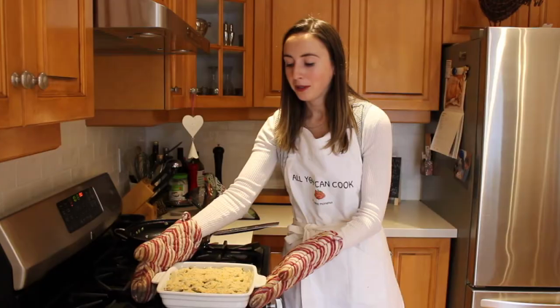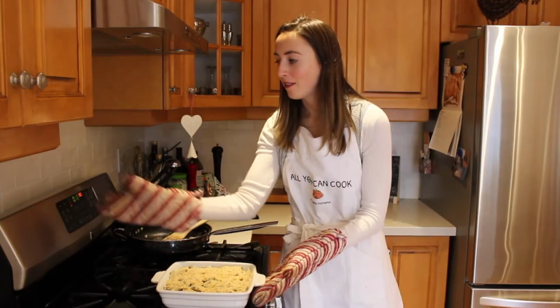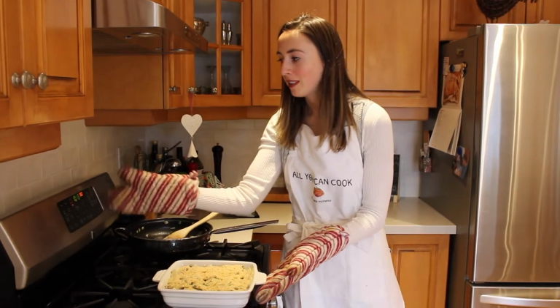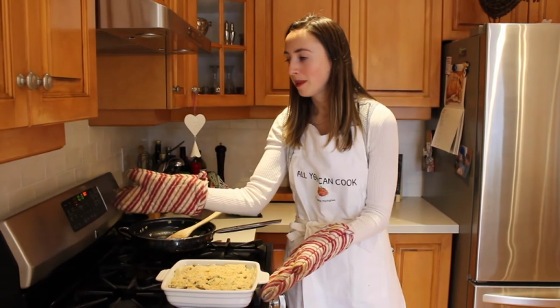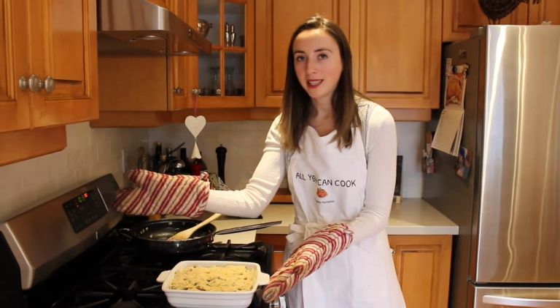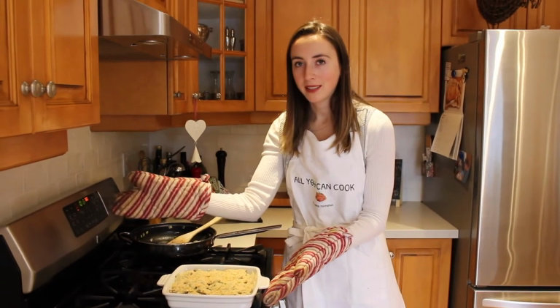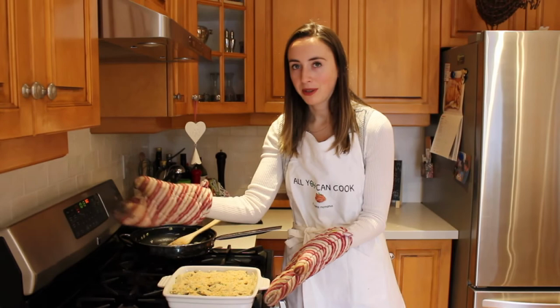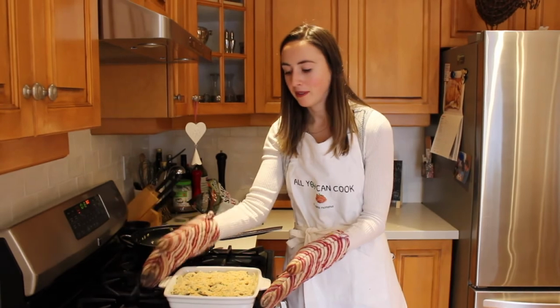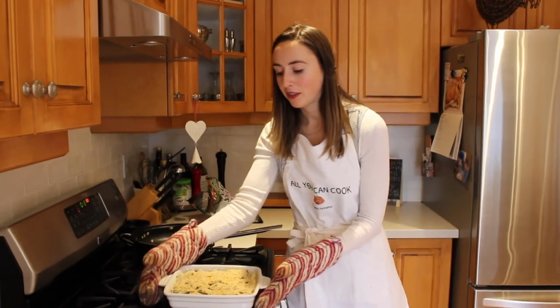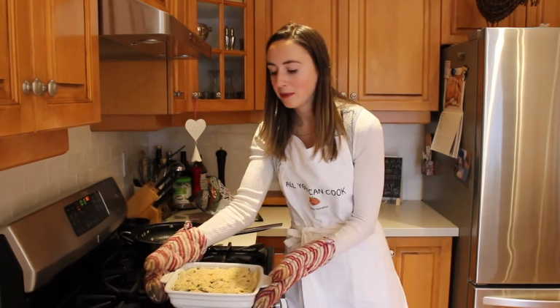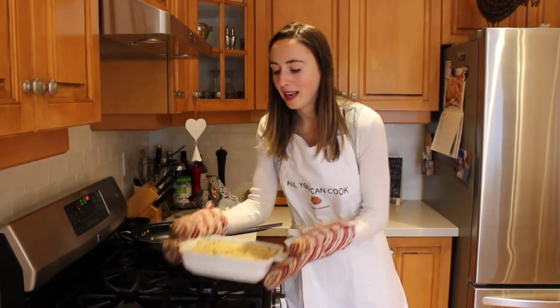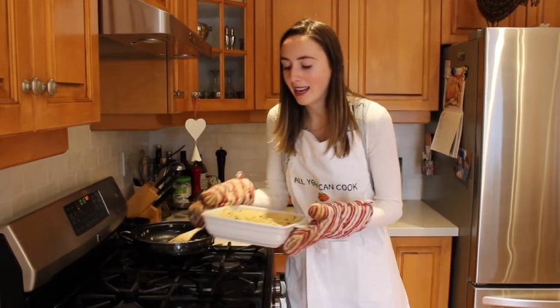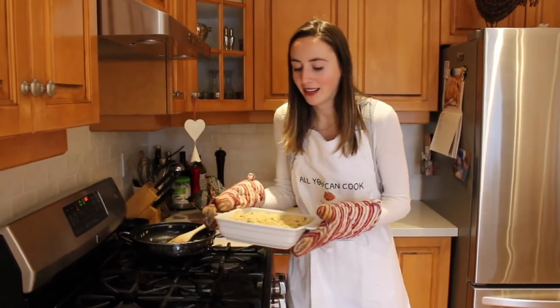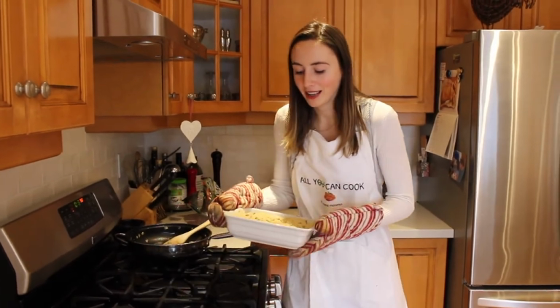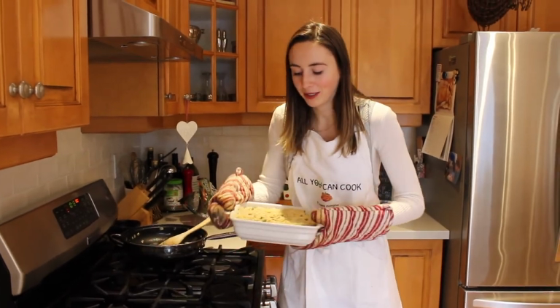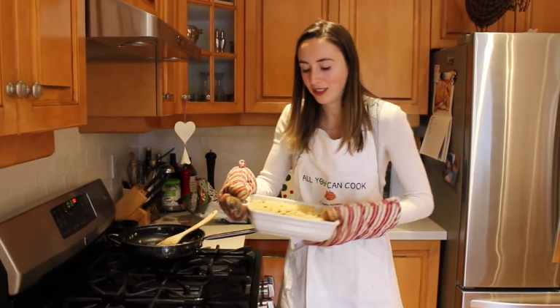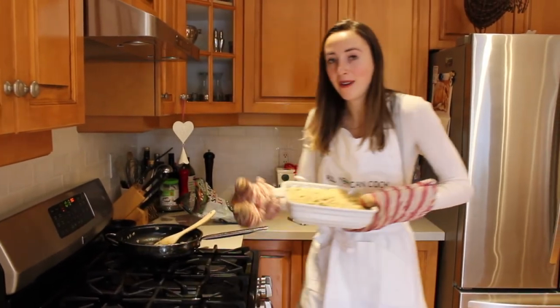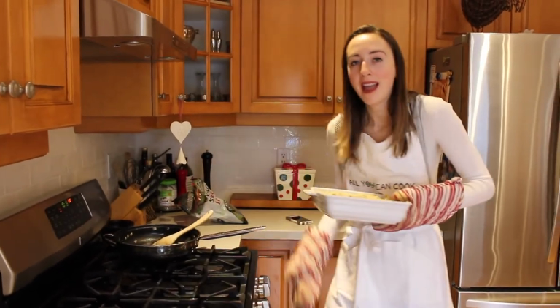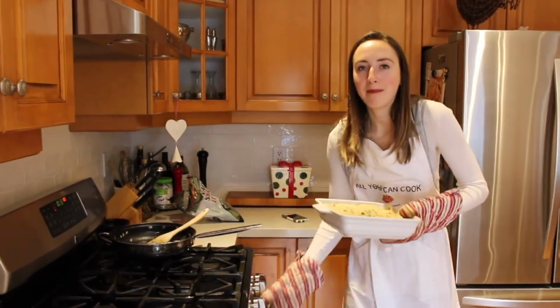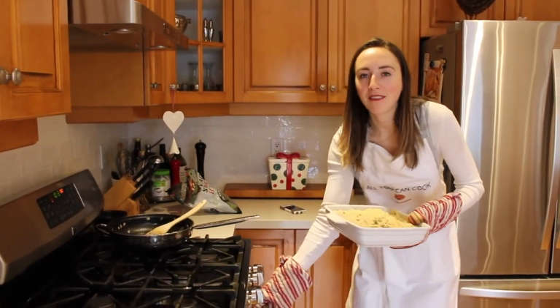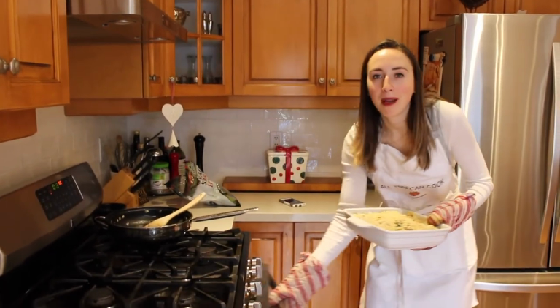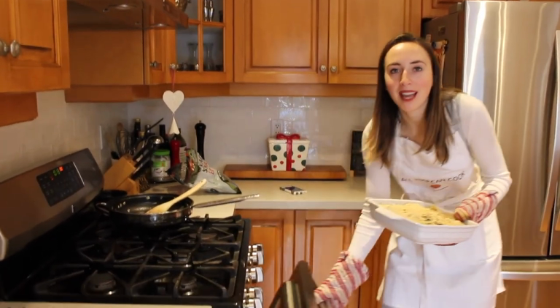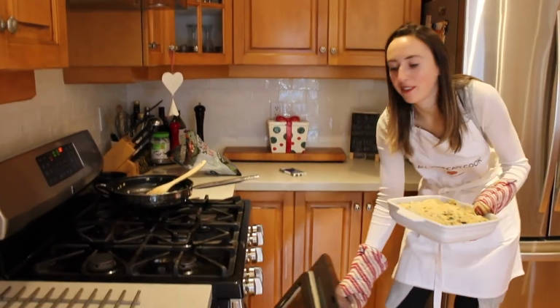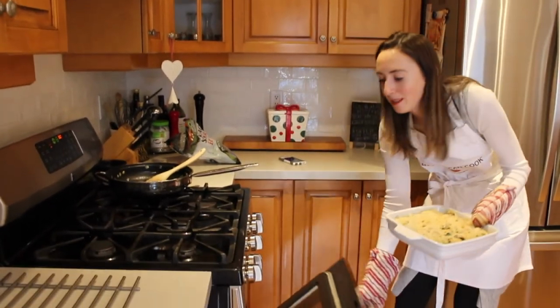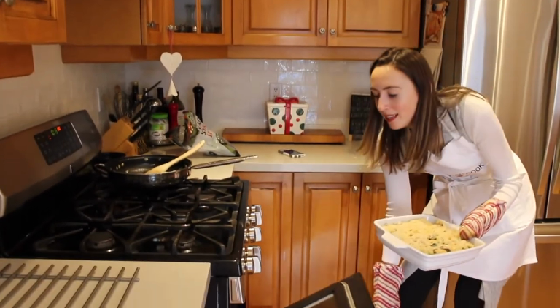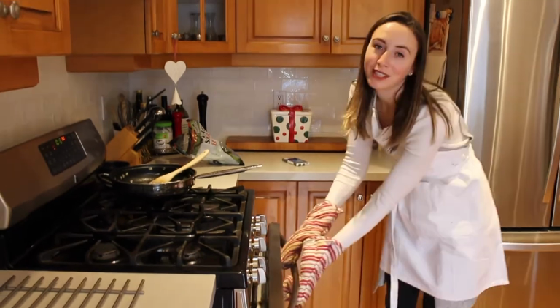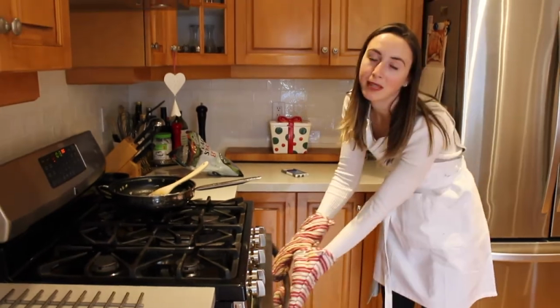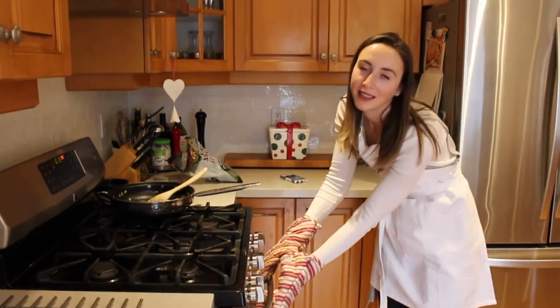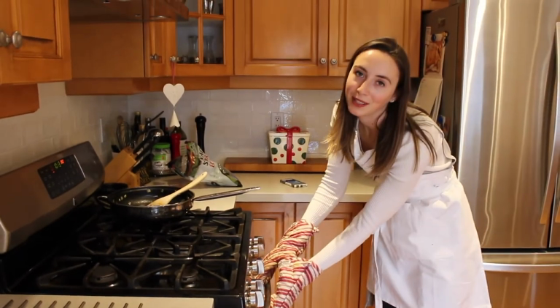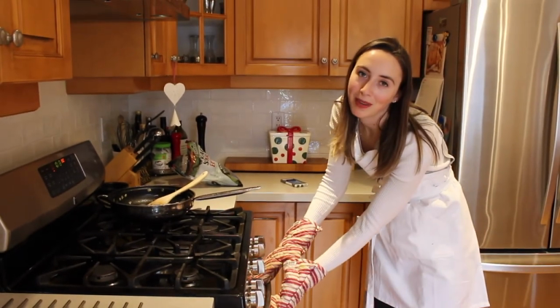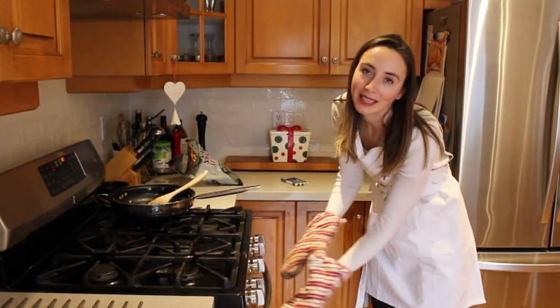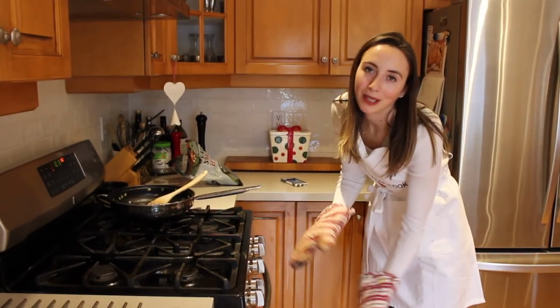Your oven should still be preheated to 350 degrees. We're going to add the casserole dish in now and bake it for about 10 to 15 minutes. Just keep an eye on it because you don't want it to get burnt.